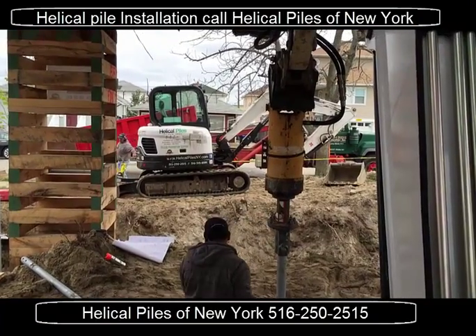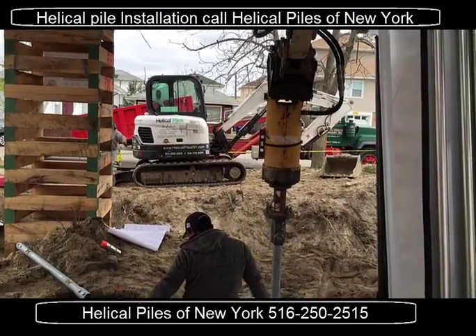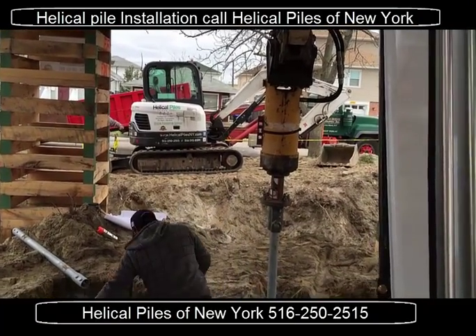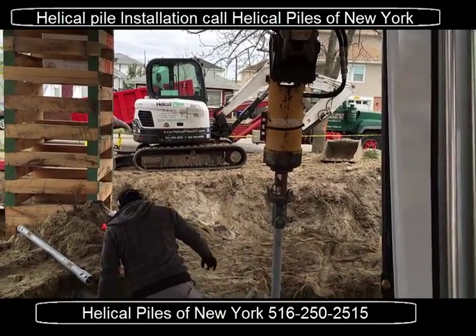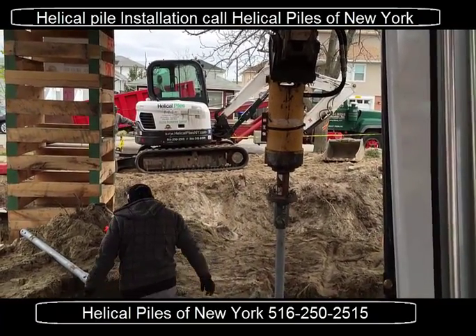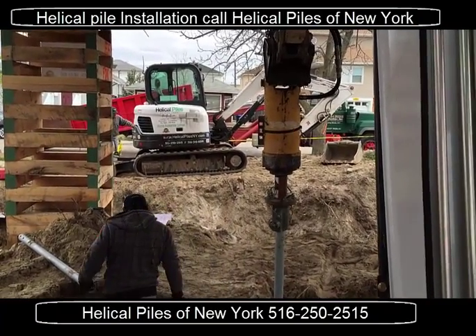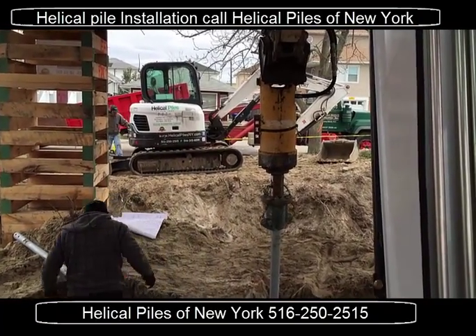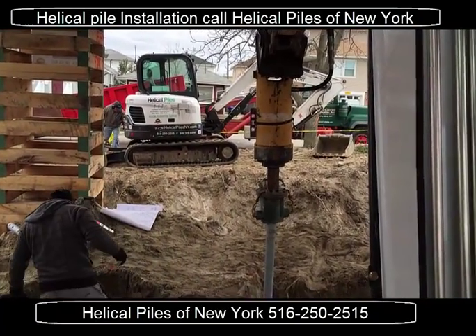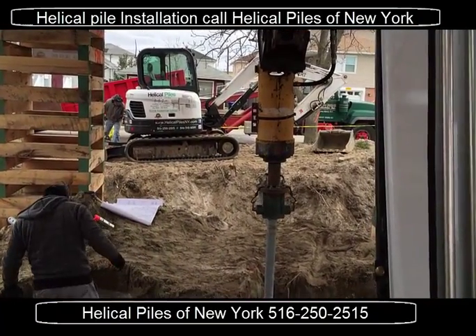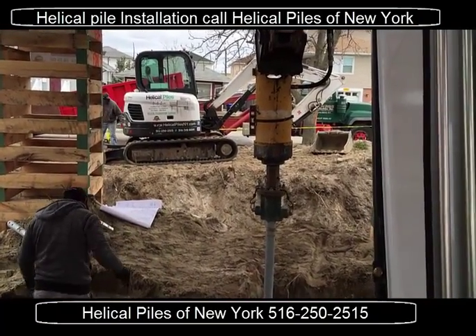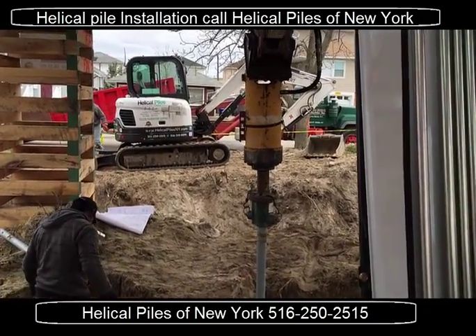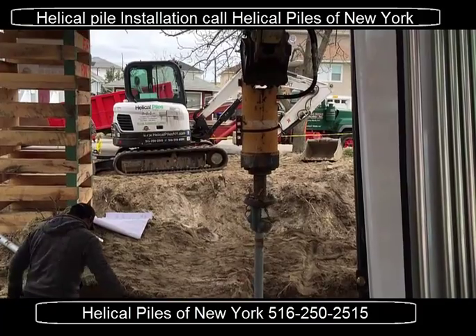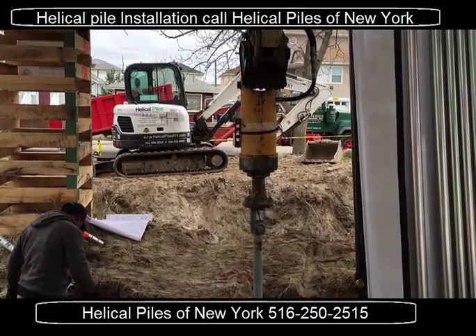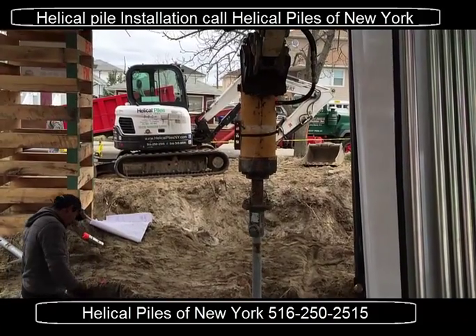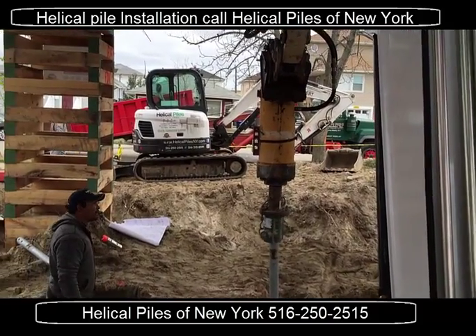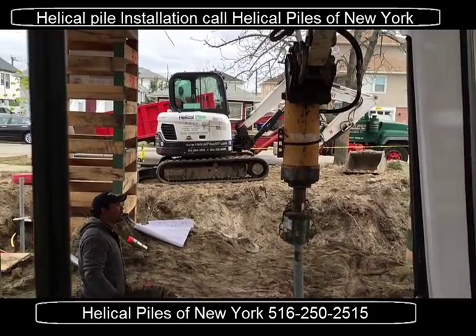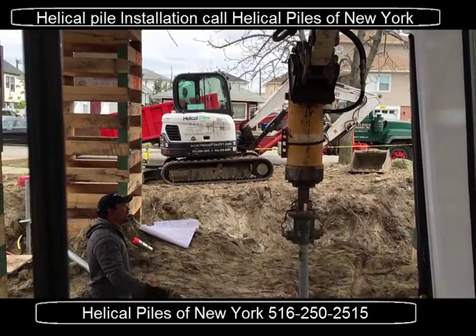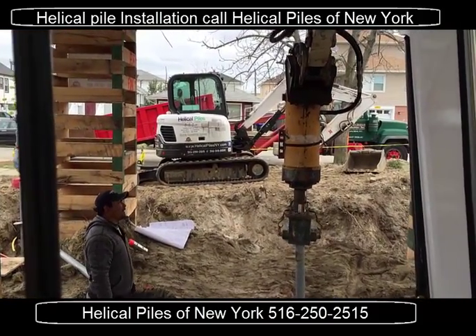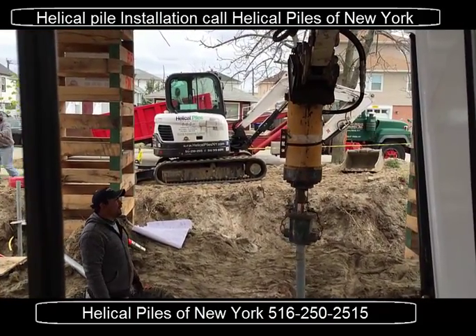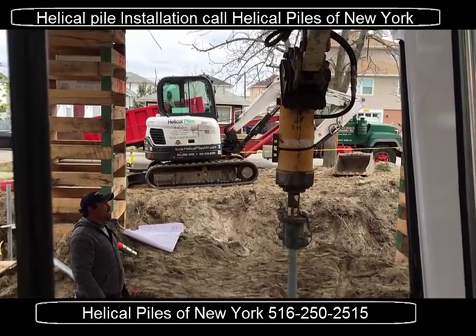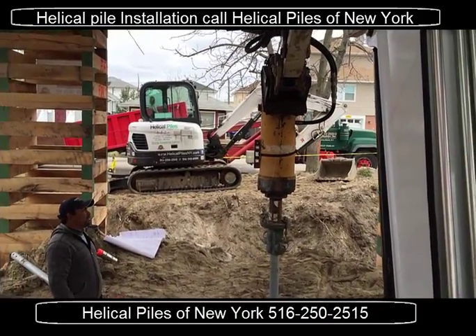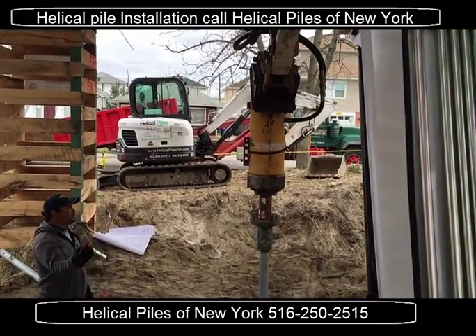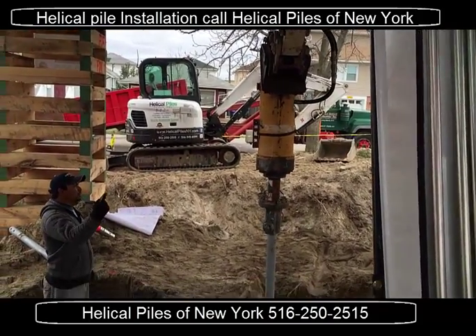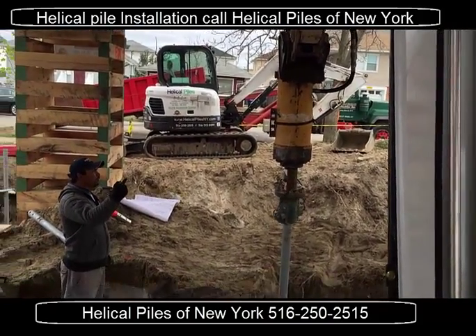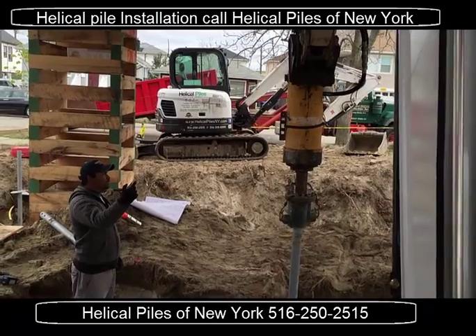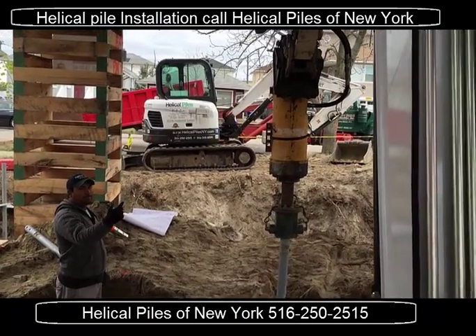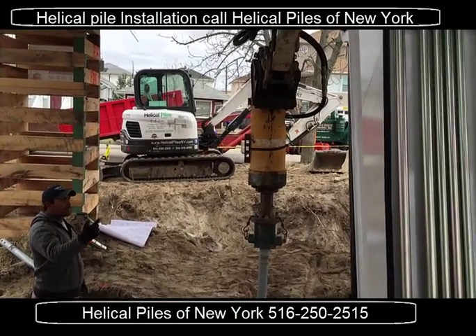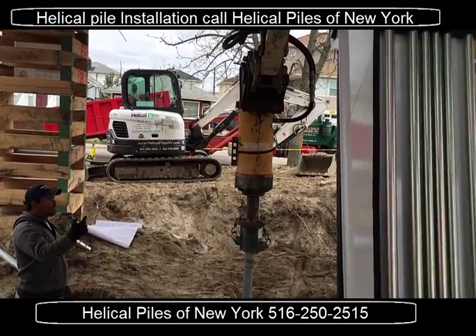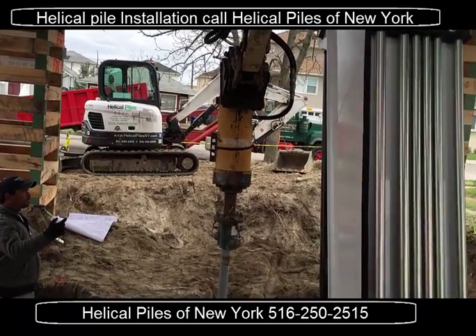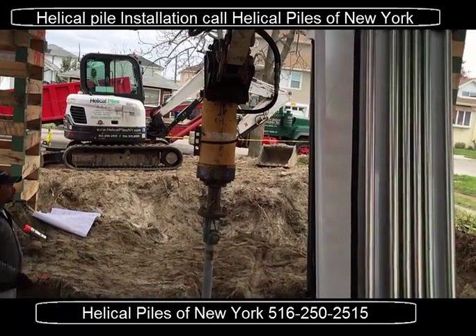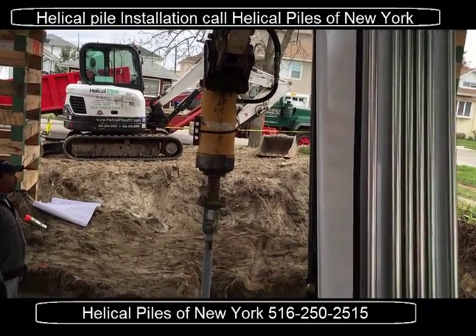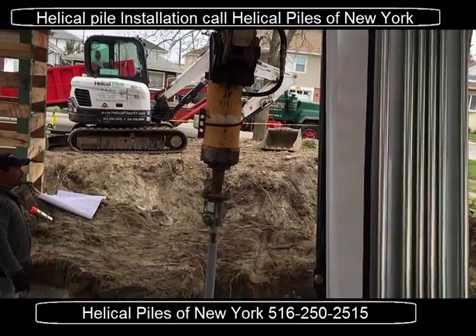Can you hear the auger that's installing? We're going an average depth of about 40 to 45 feet over here.